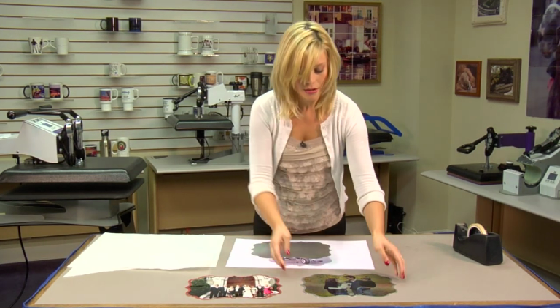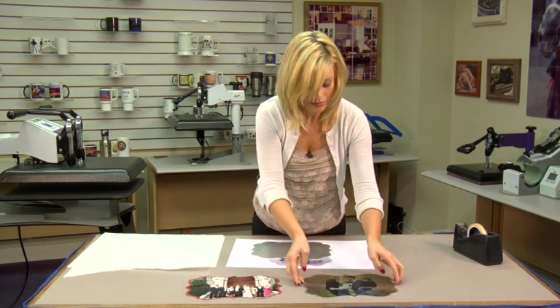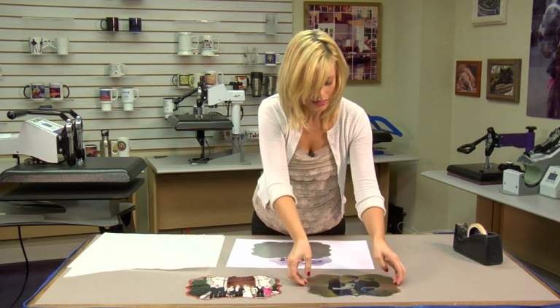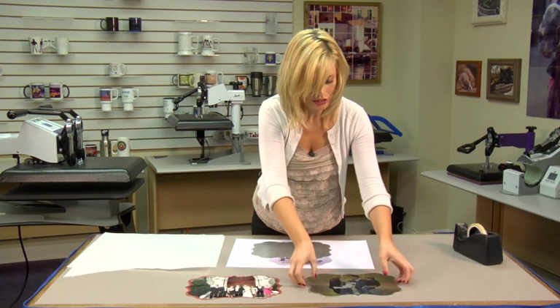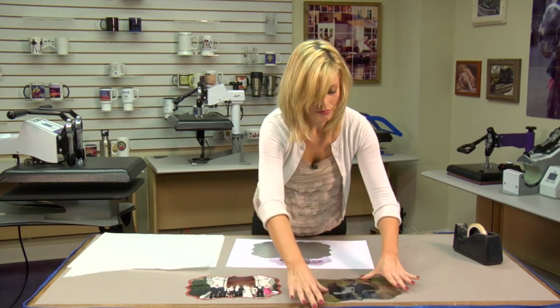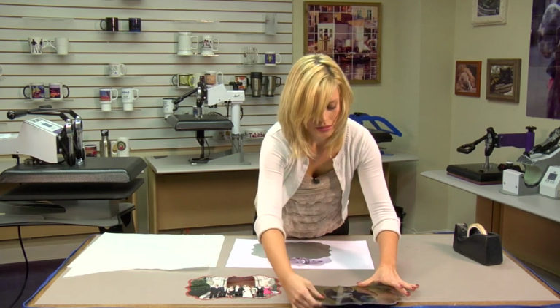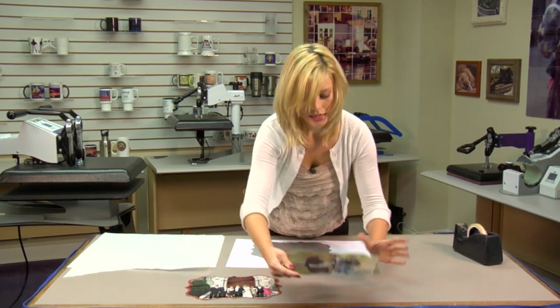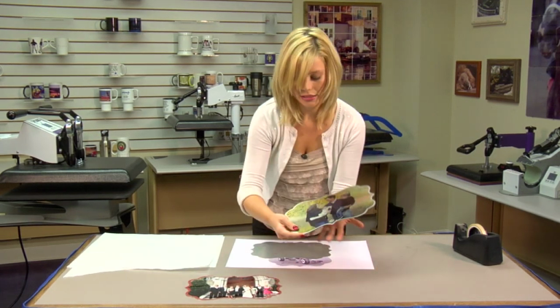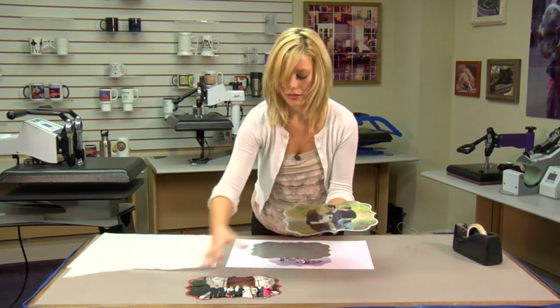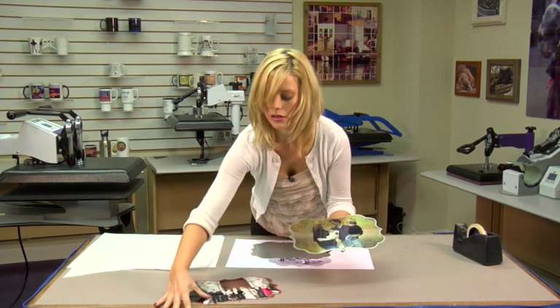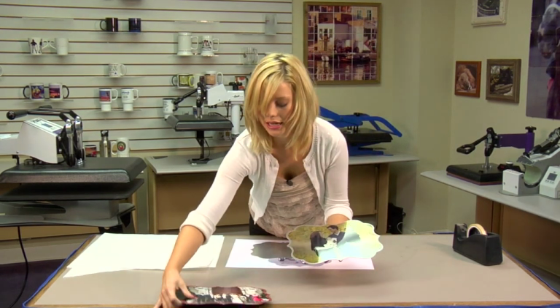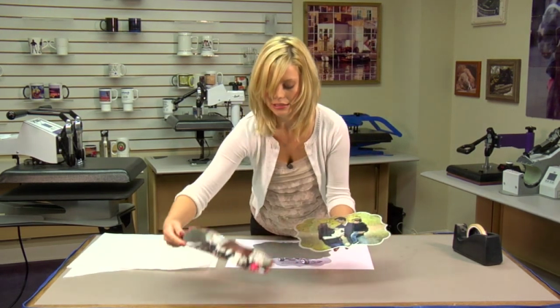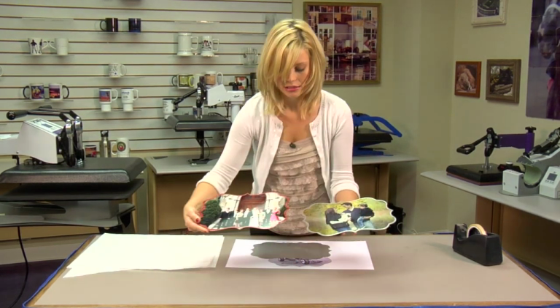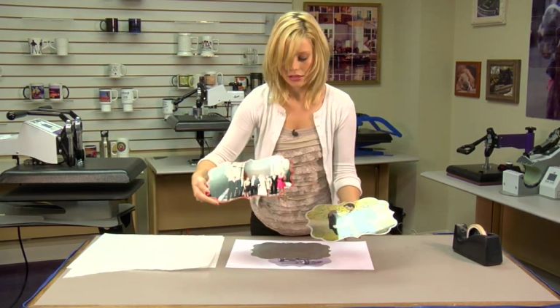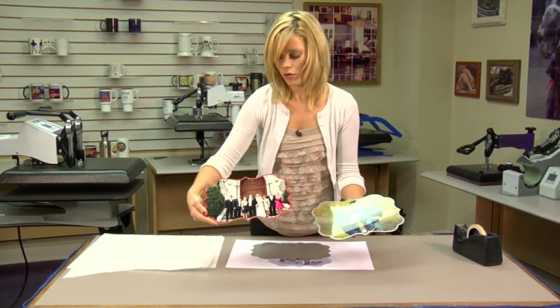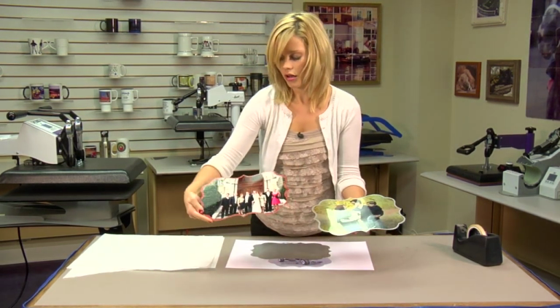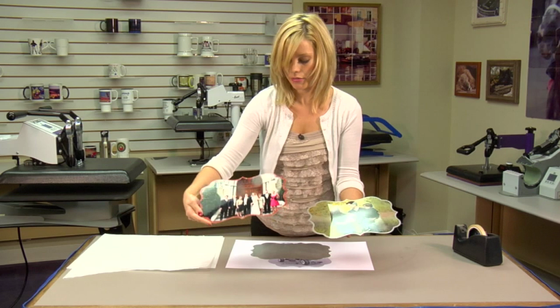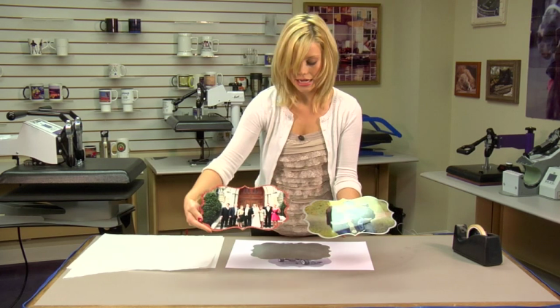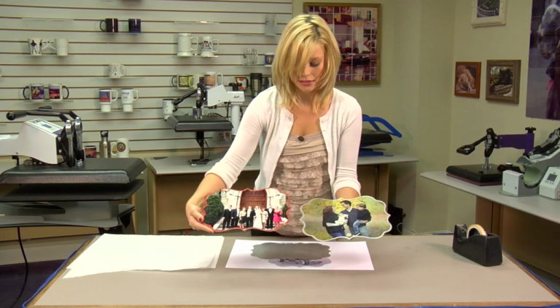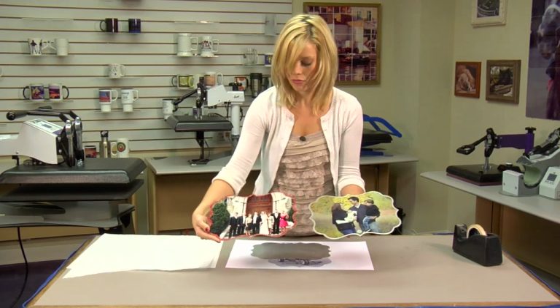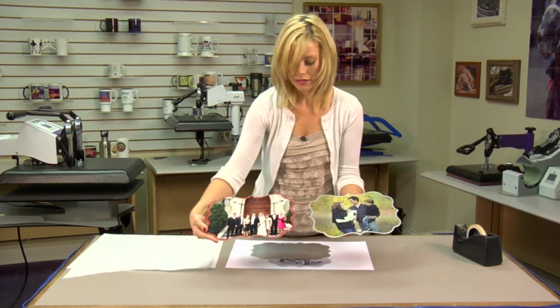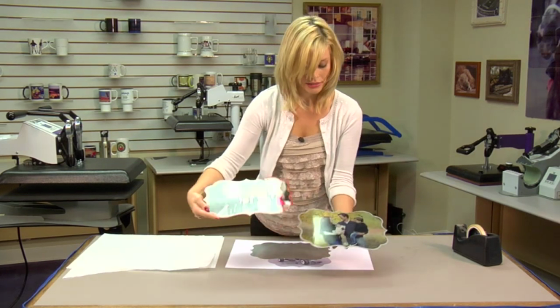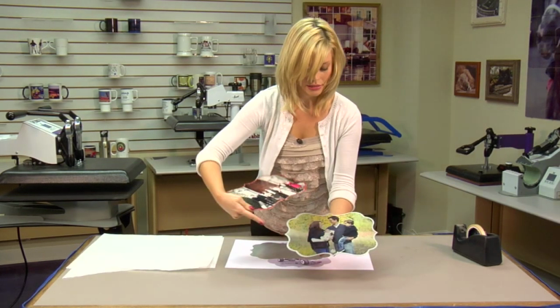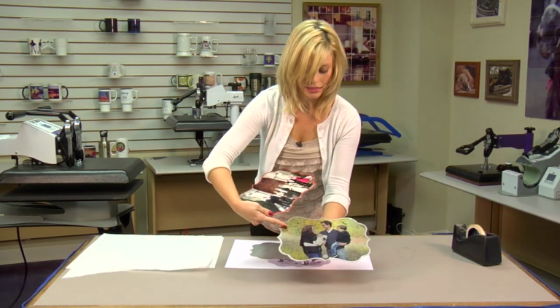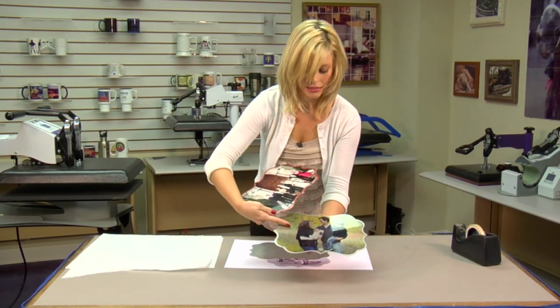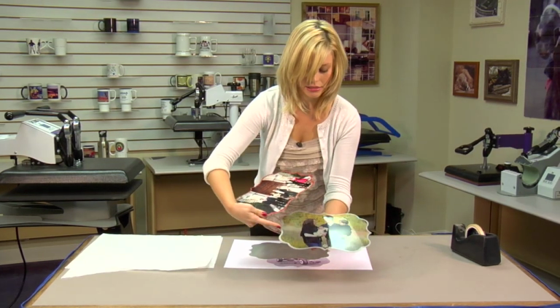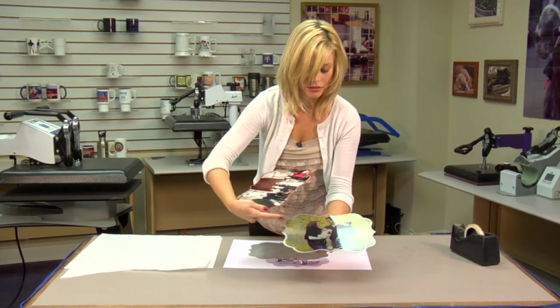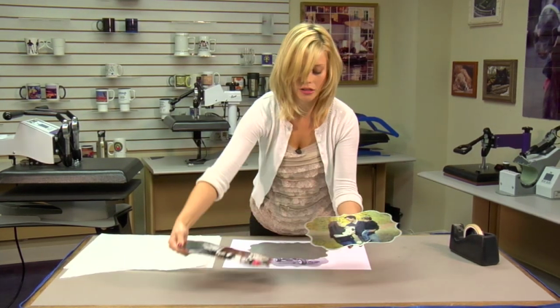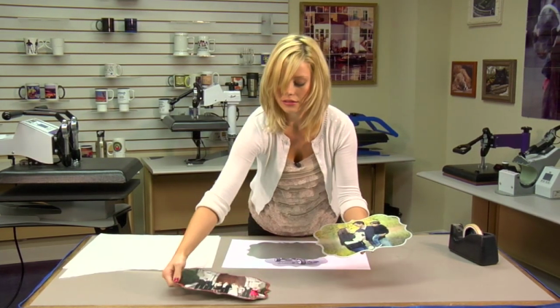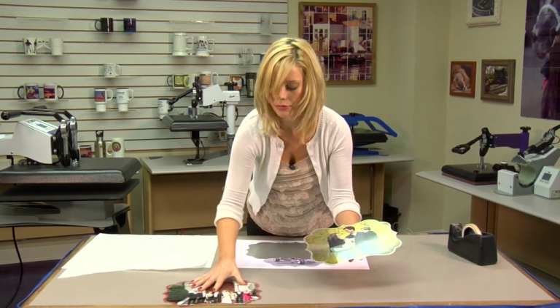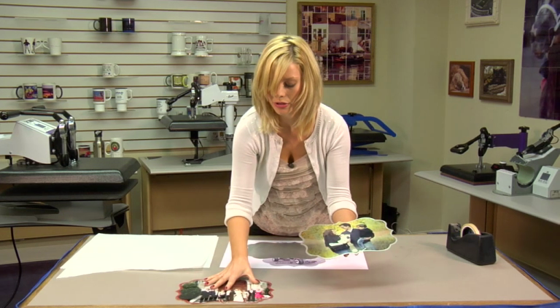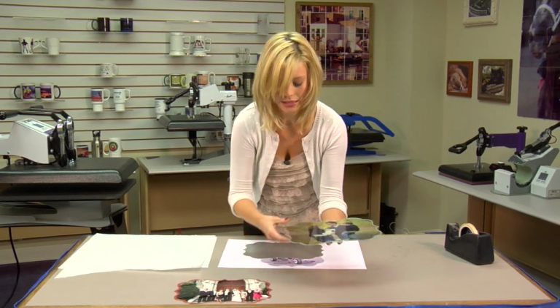I did bring a couple to show. These are both the smaller sizes. The one on my right hand, that's the white gloss, and you can see this is the clear gloss, like we'll be pressing today.